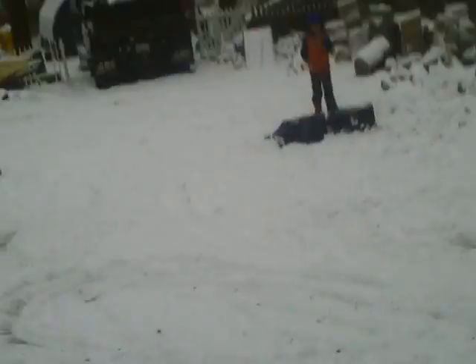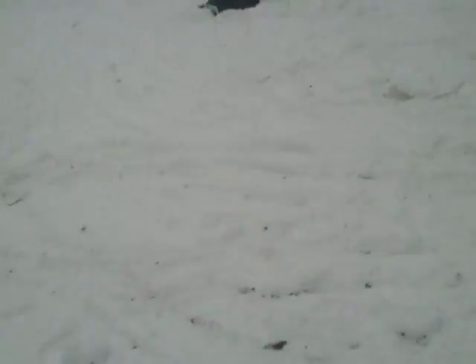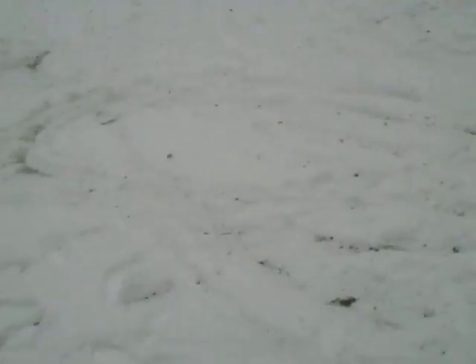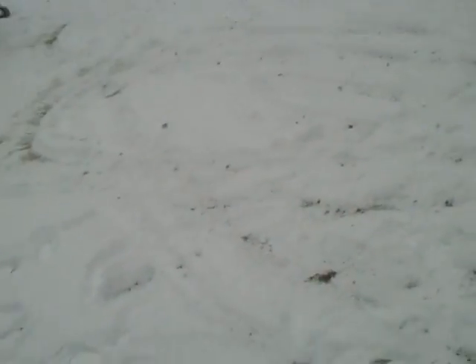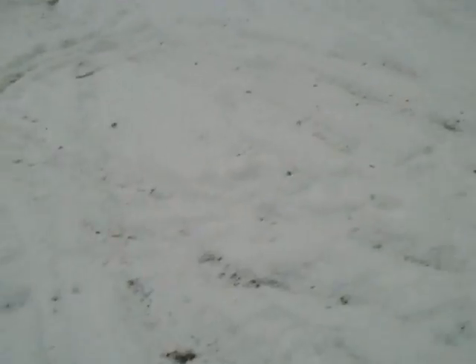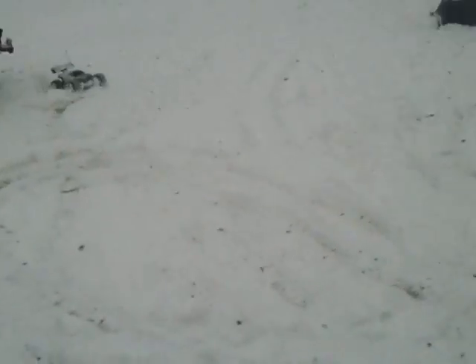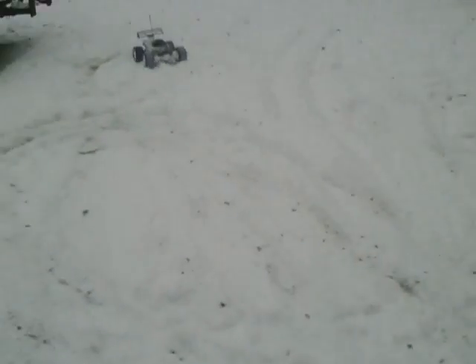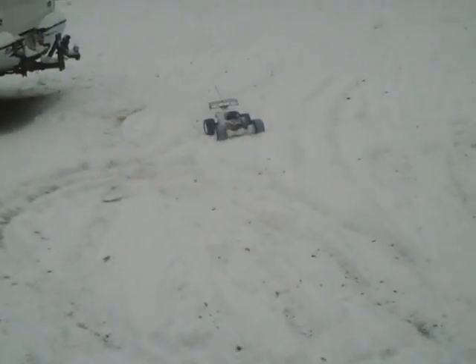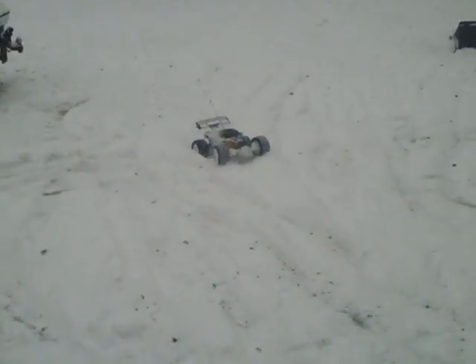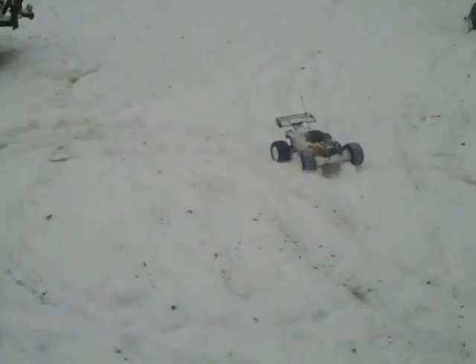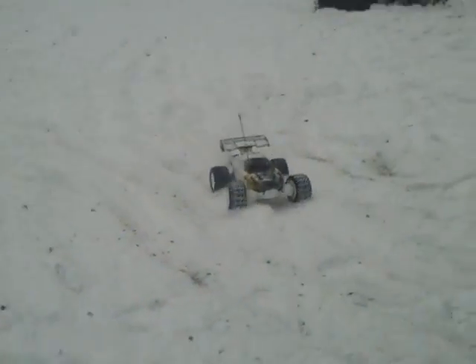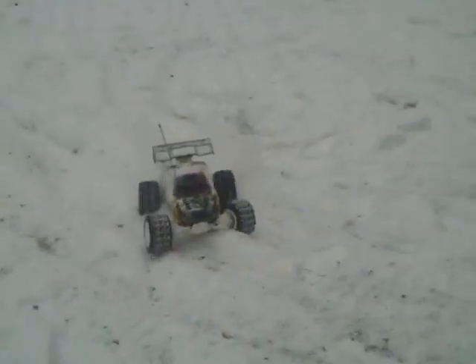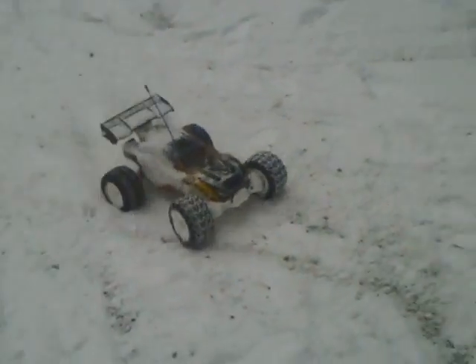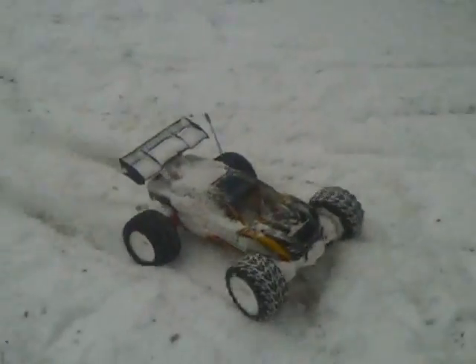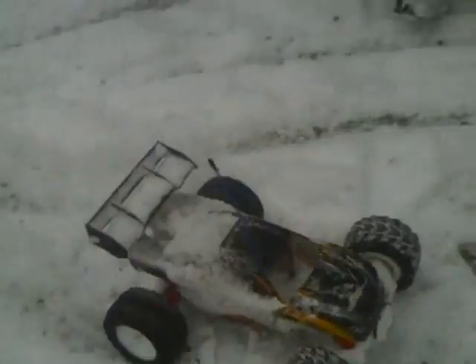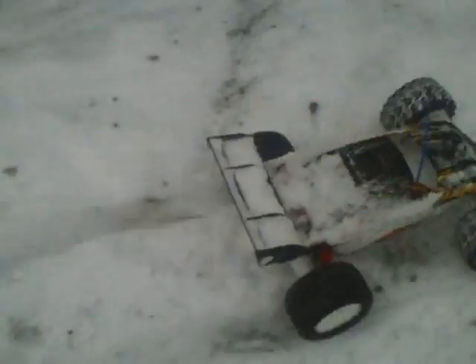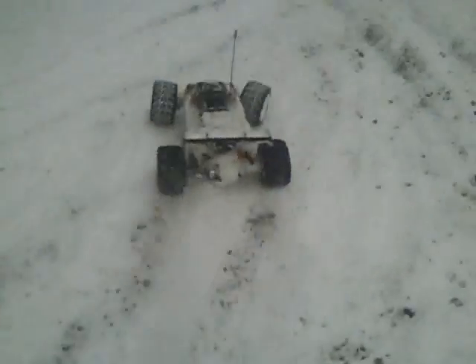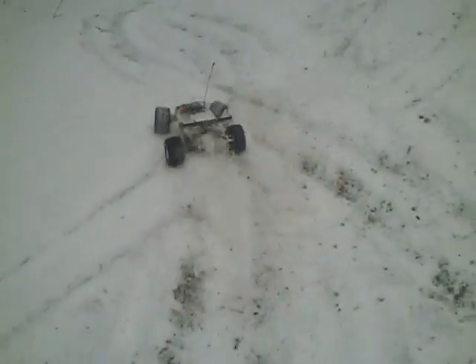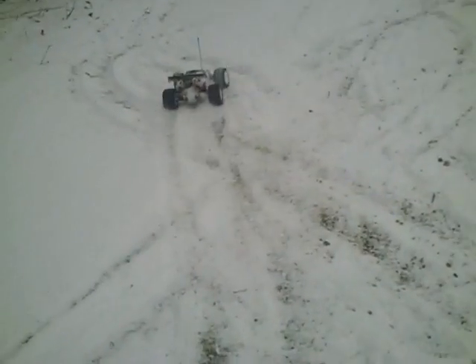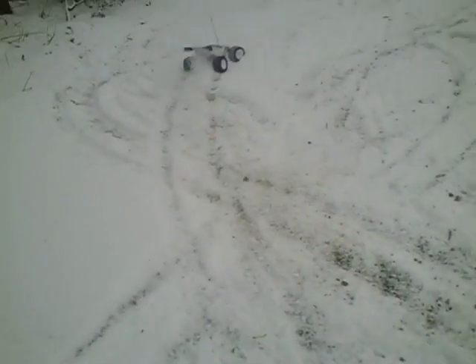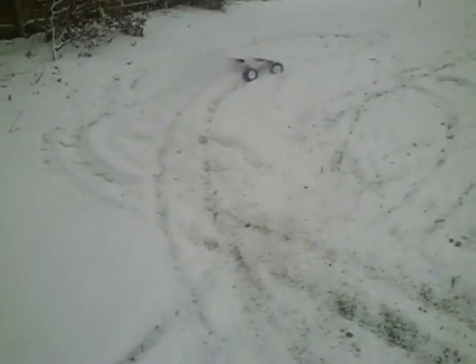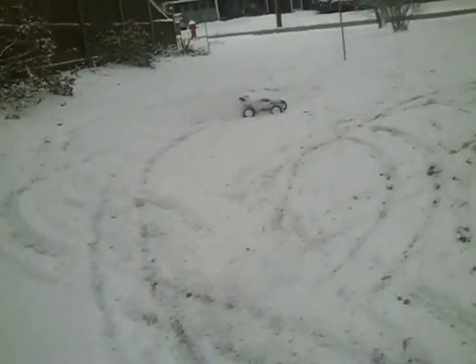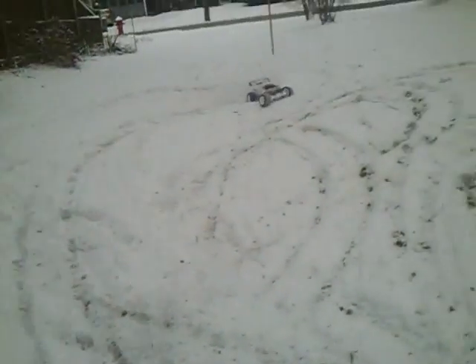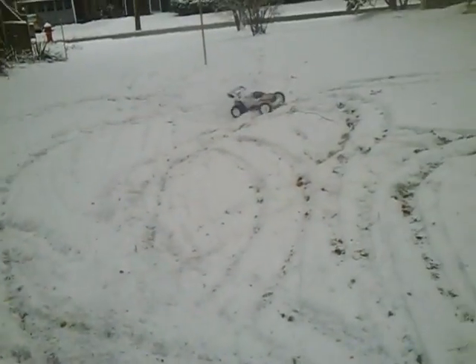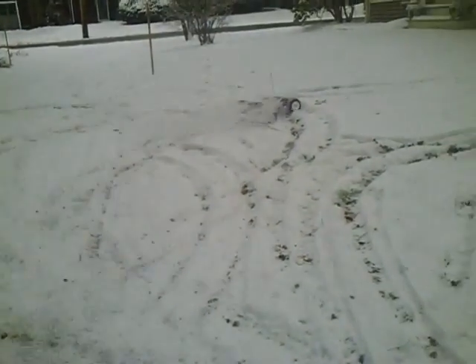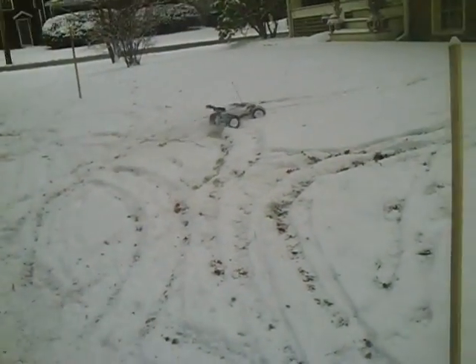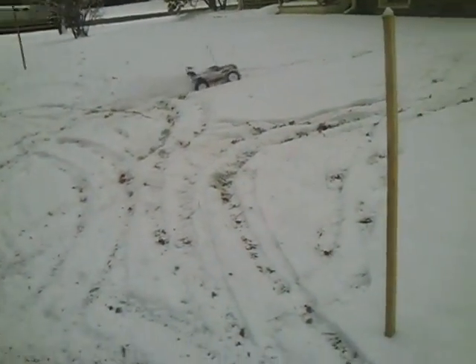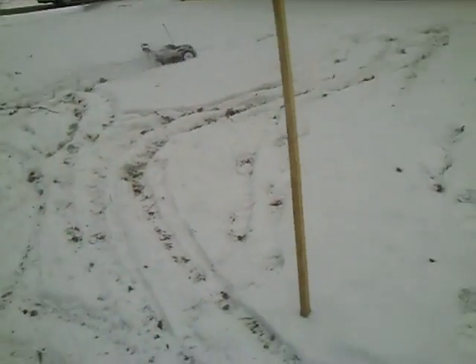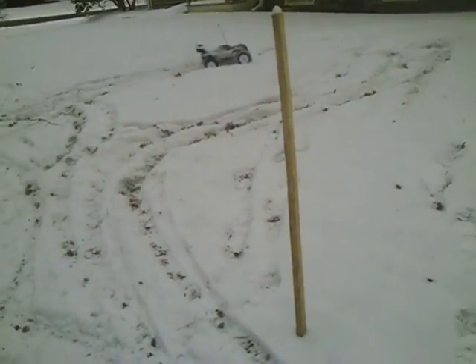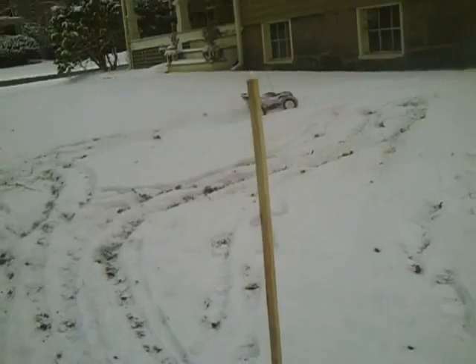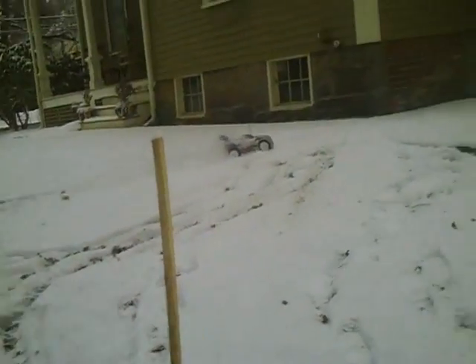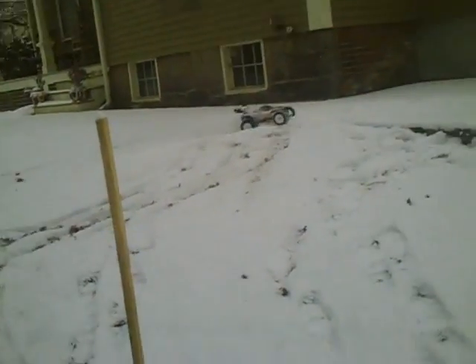Okay, just so you know, this camera gets like the worst volume ever. Alright. If you want, you can hear: 19-tooth pinion gear, 86-tooth spur.